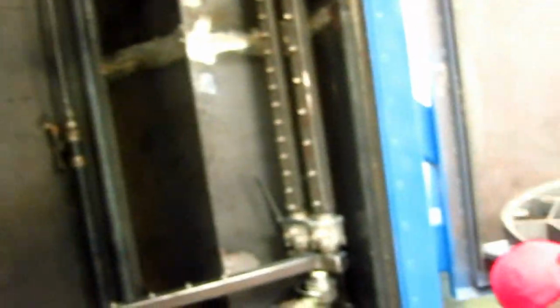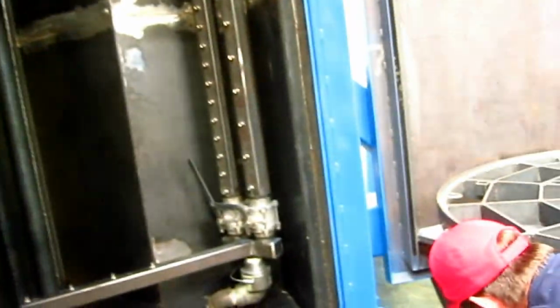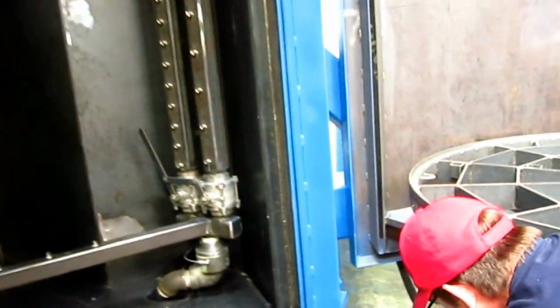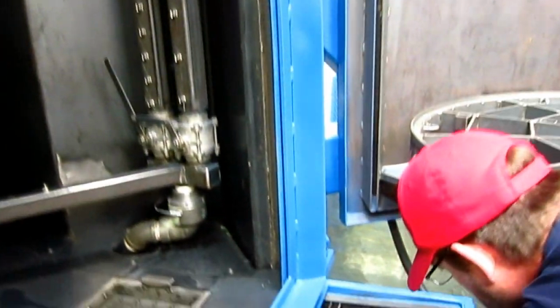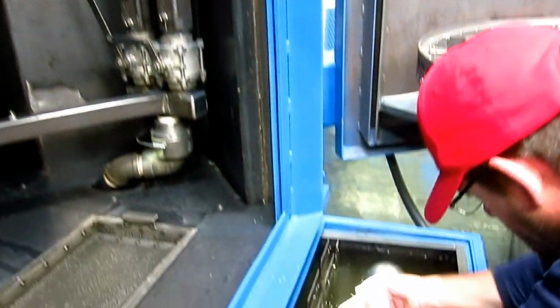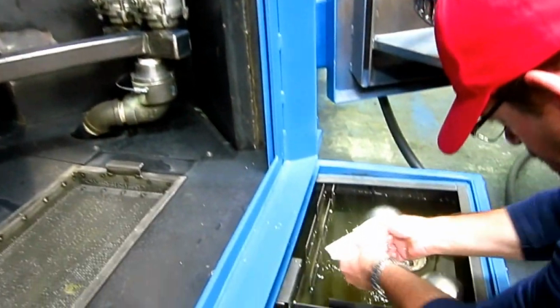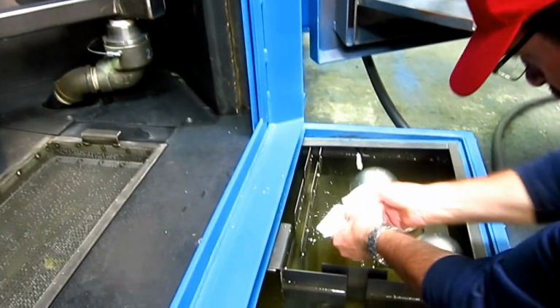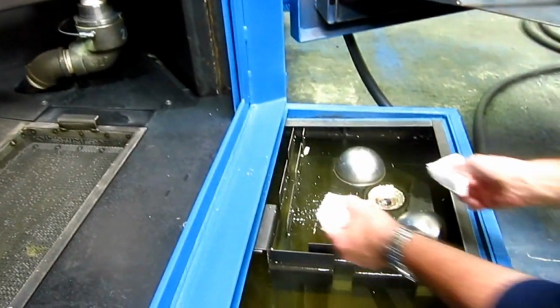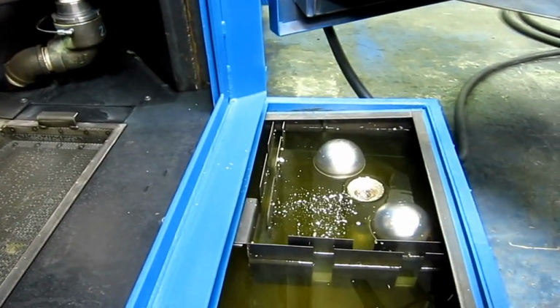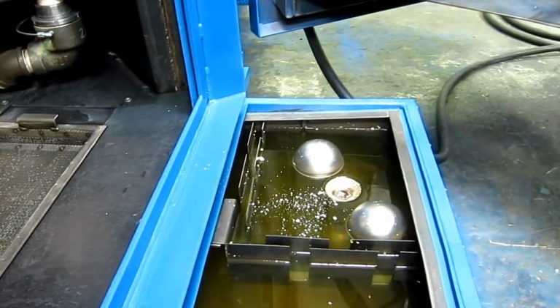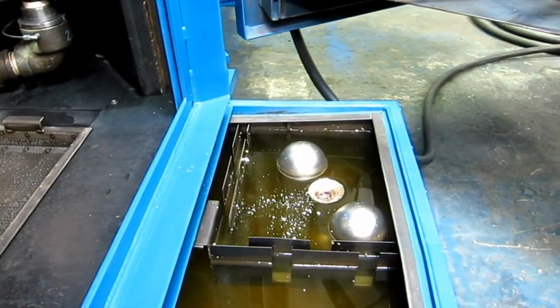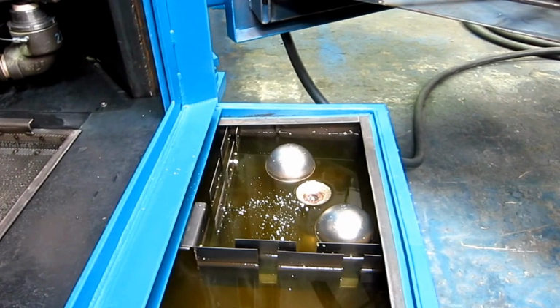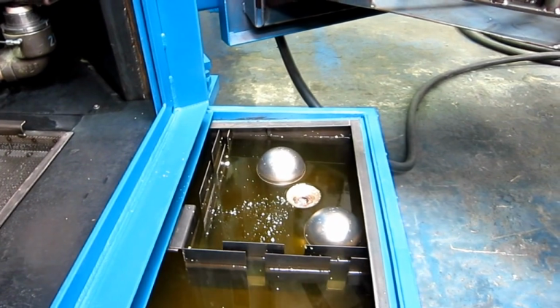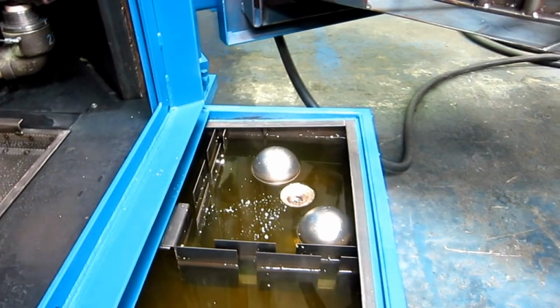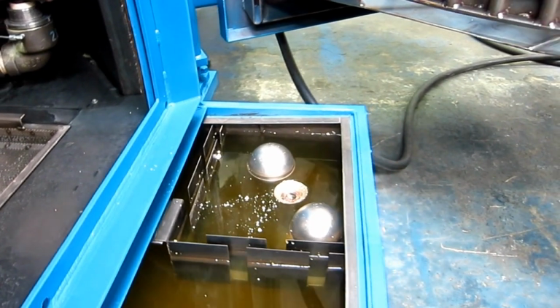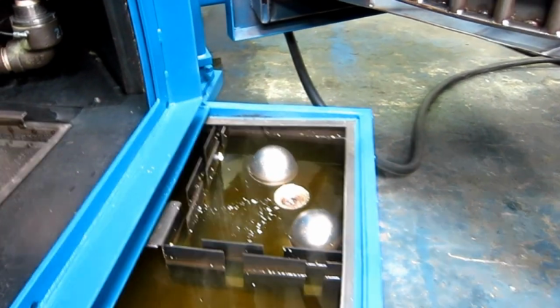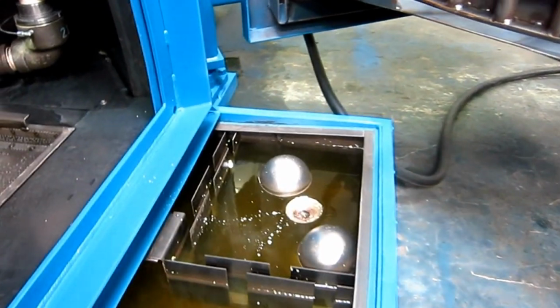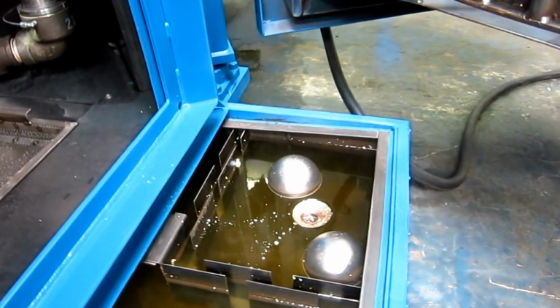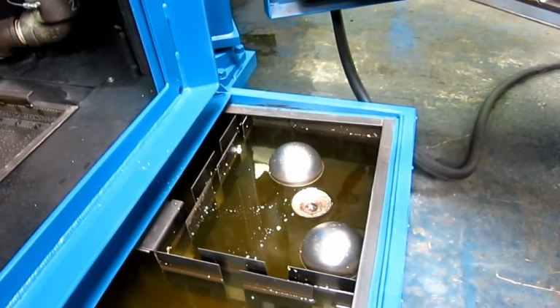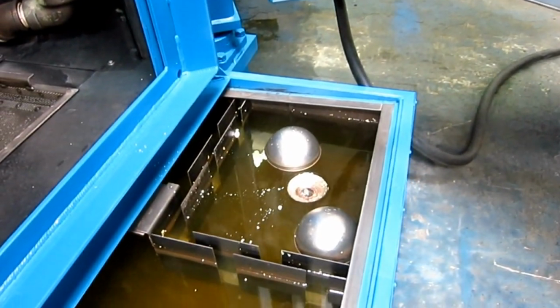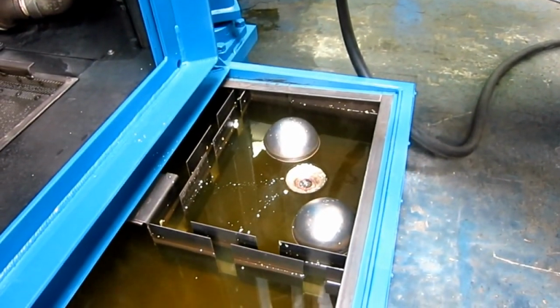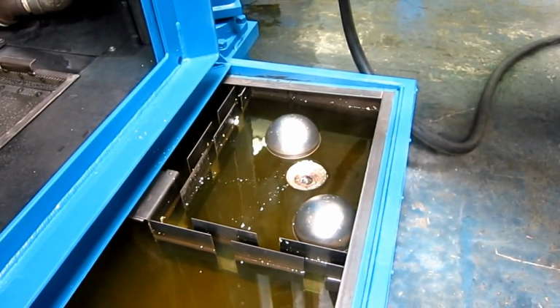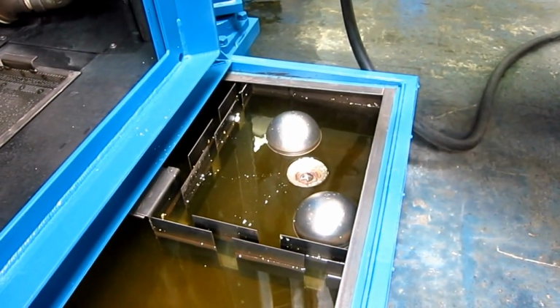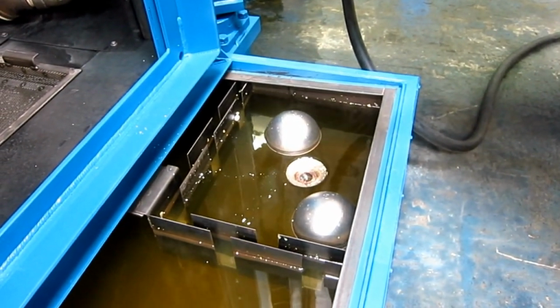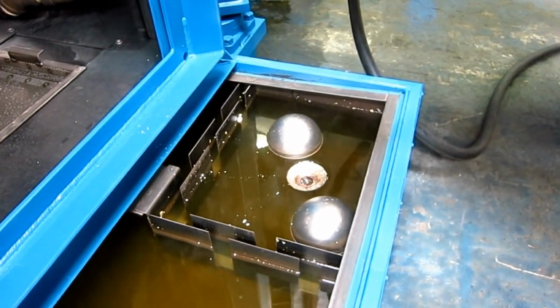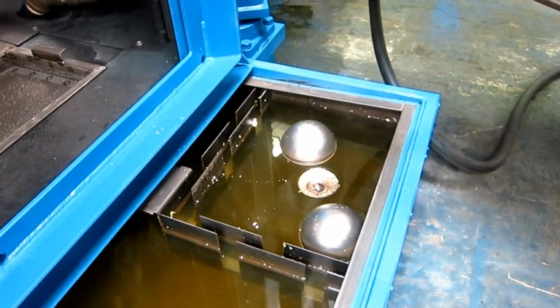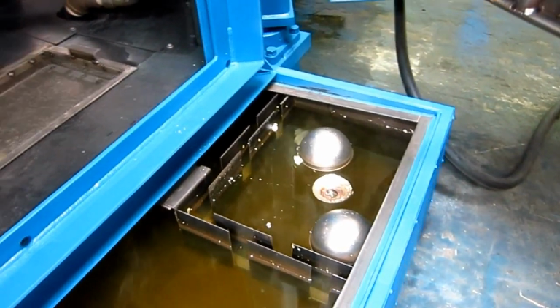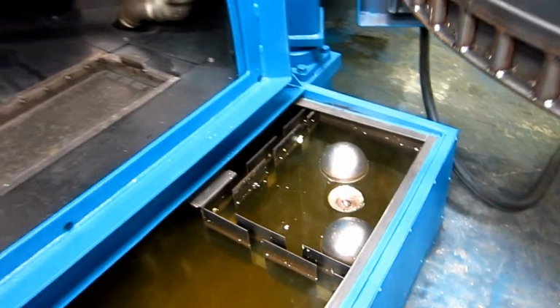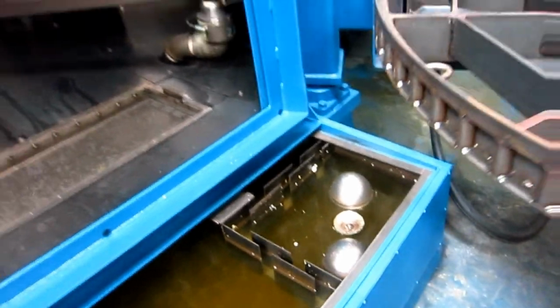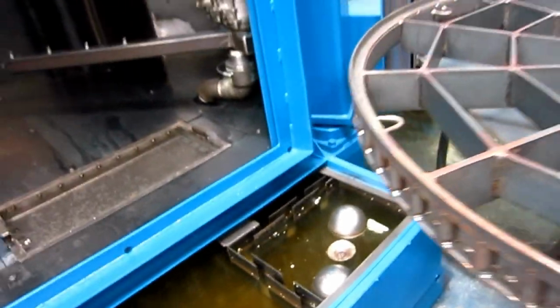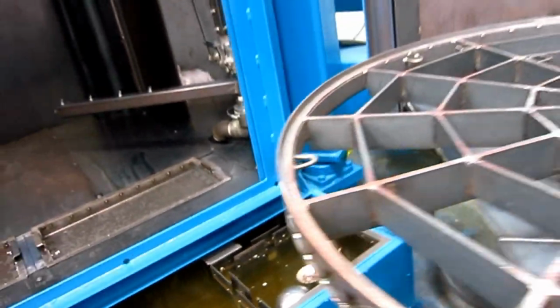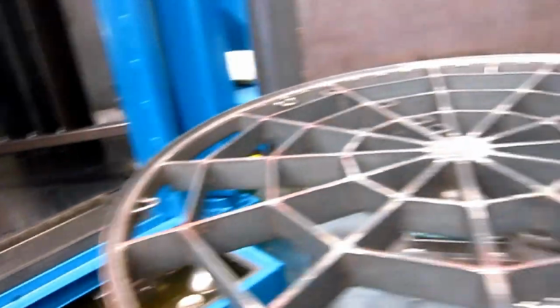Cliff's going to demonstrate the oil skimming effect with some styrofoam. That's how that works. We'll go around and look at the tank here.